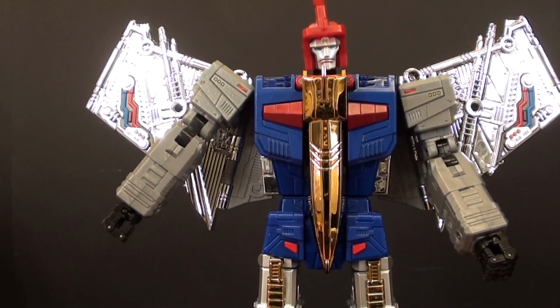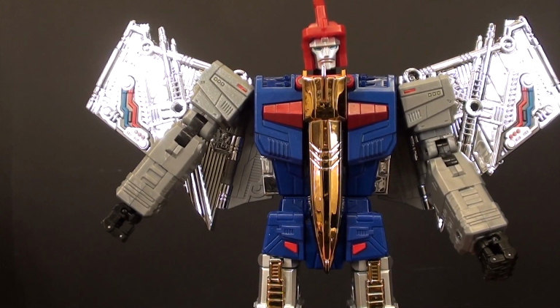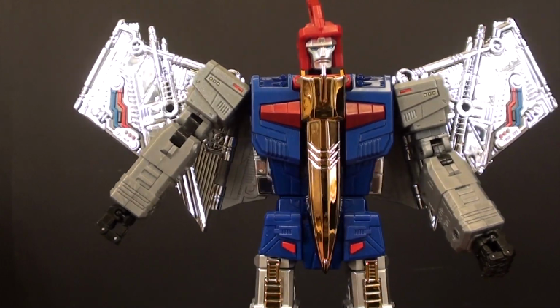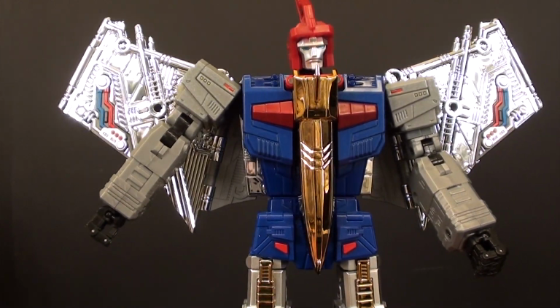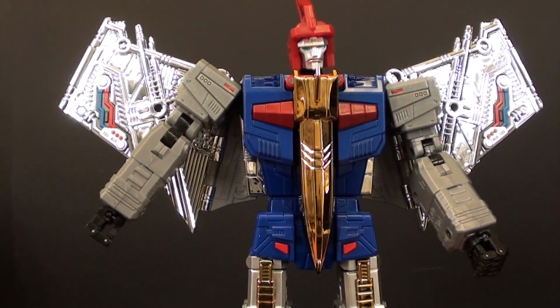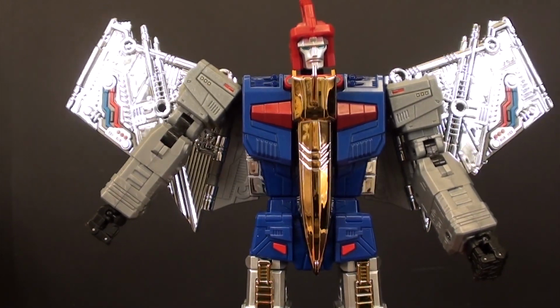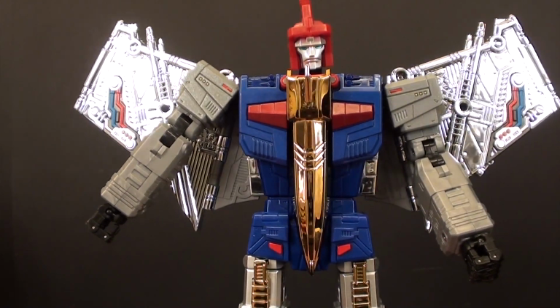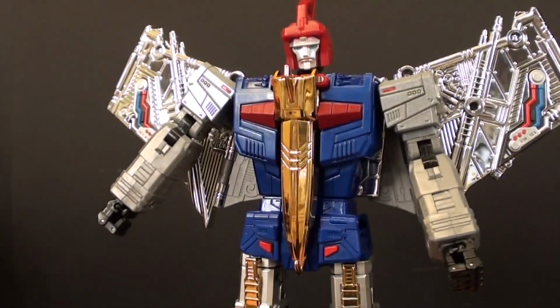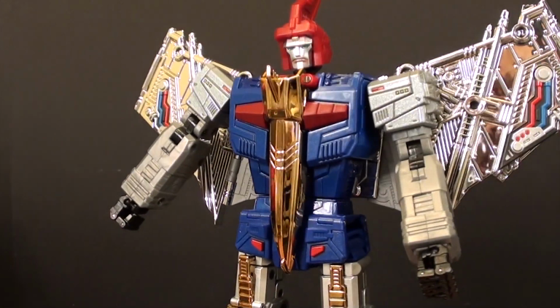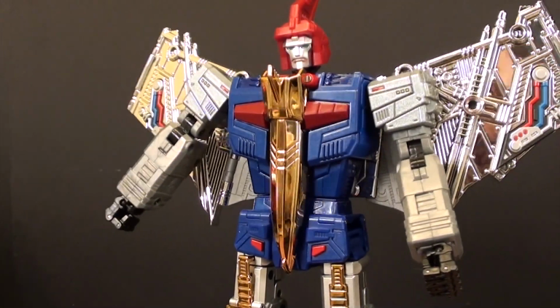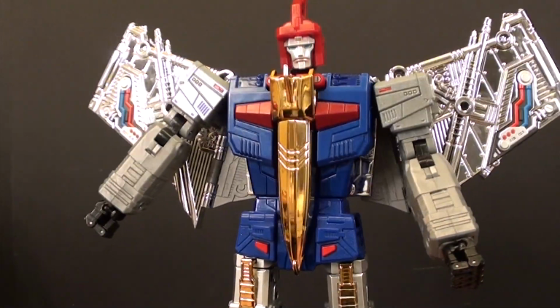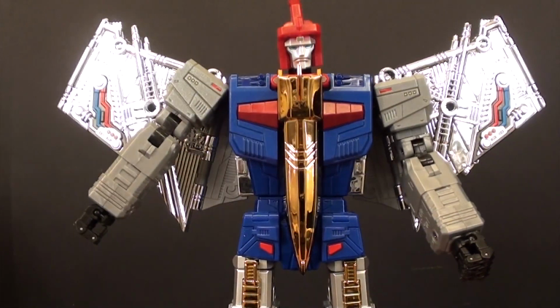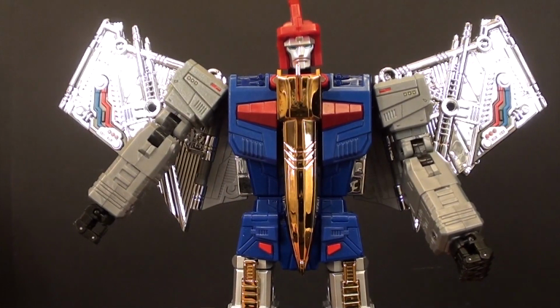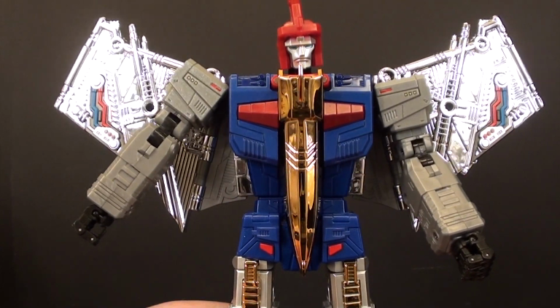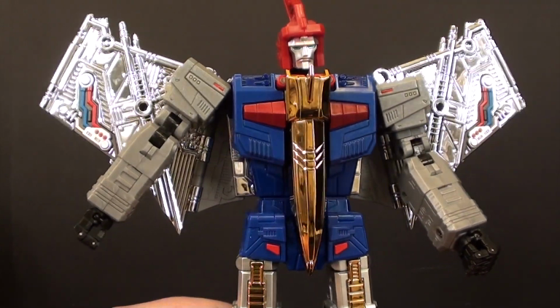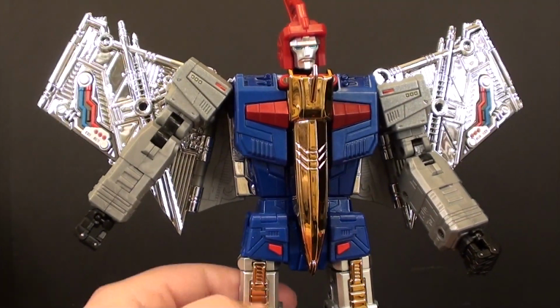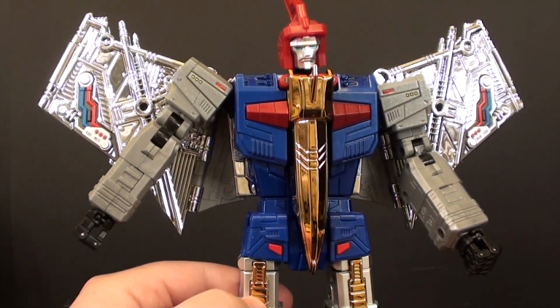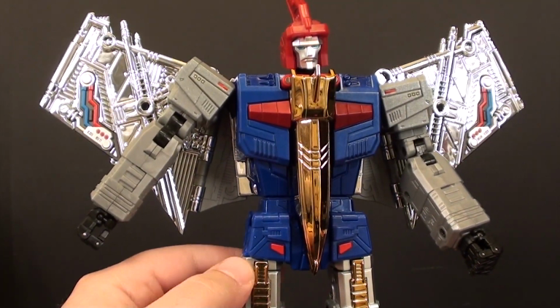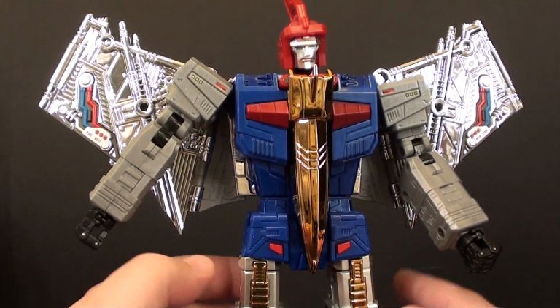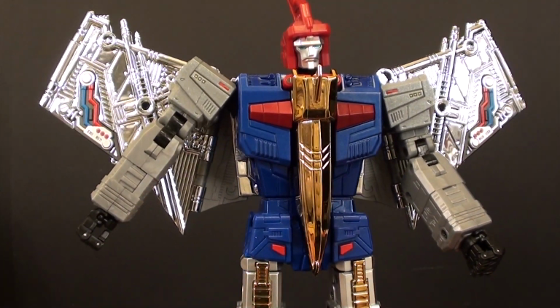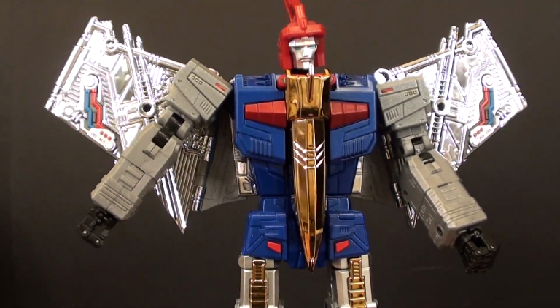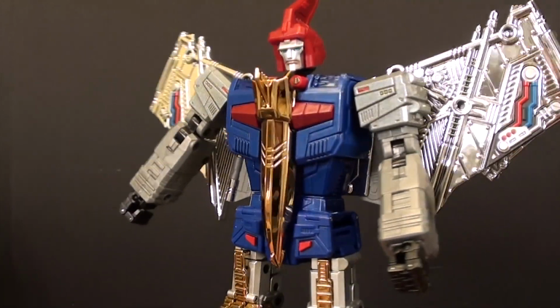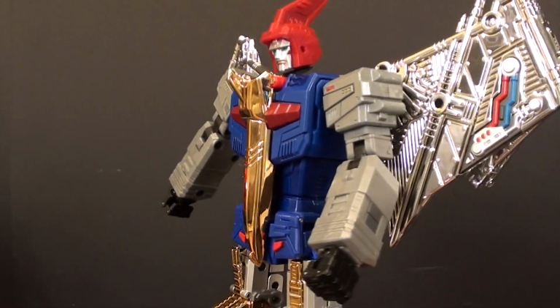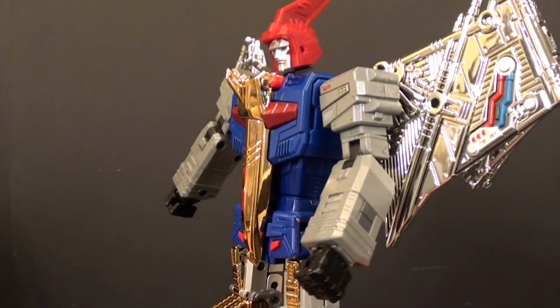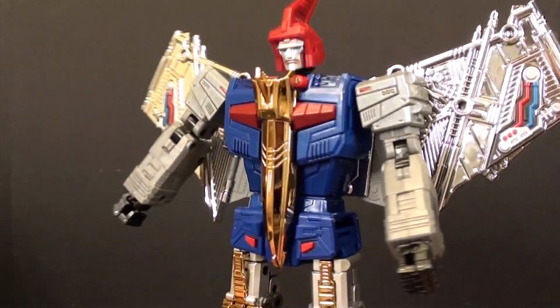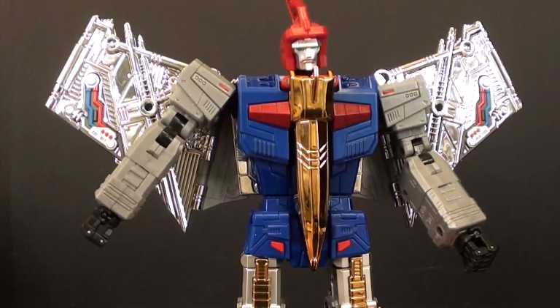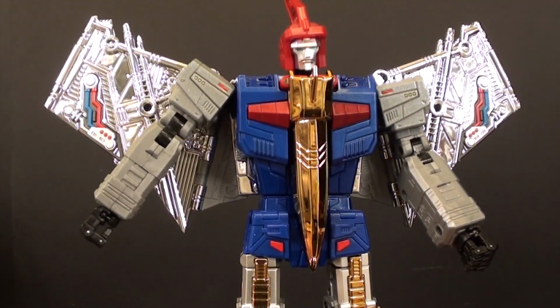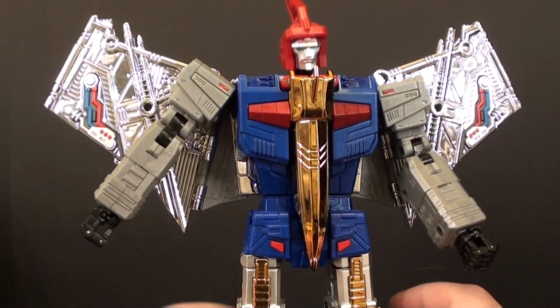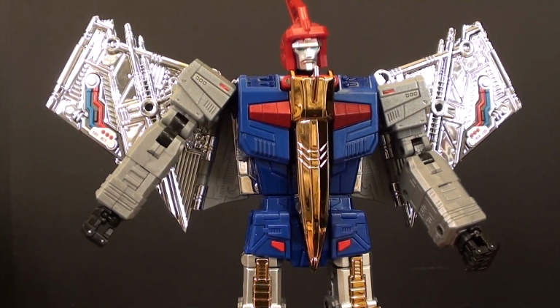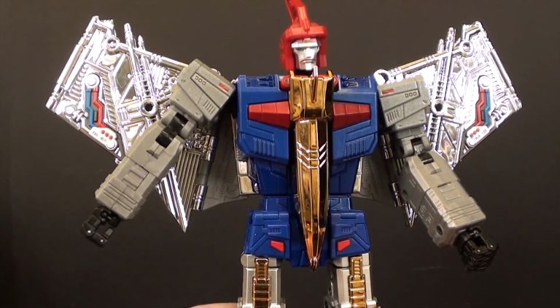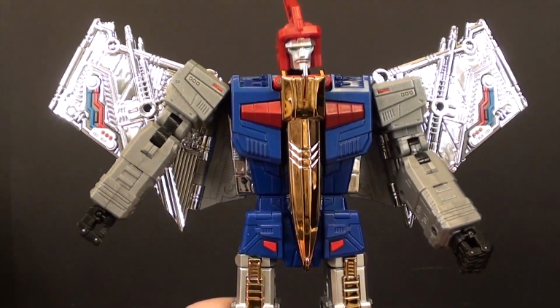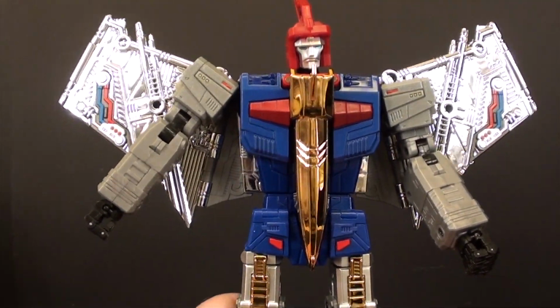What's going on guys, T2RX6 here back for another fix video. Today we're looking at the Fans Toy Soar and I just kind of wanted to address some of the things that I've found messing with this guy that are kind of in need of a little bit of a fix.